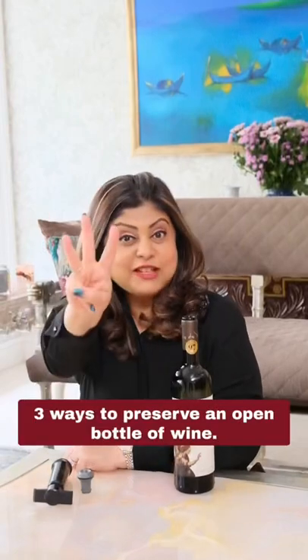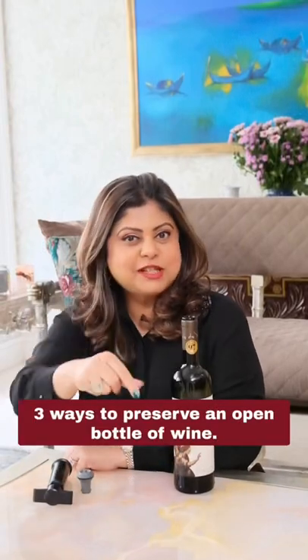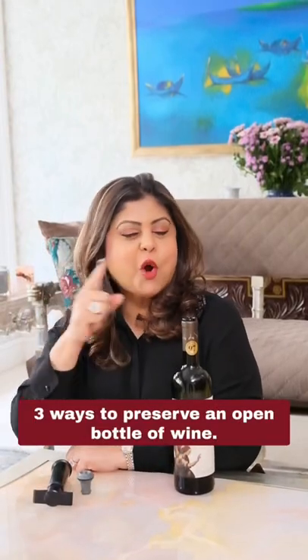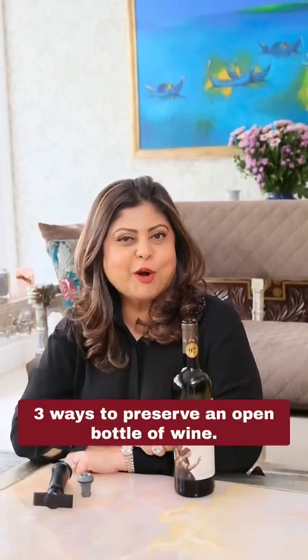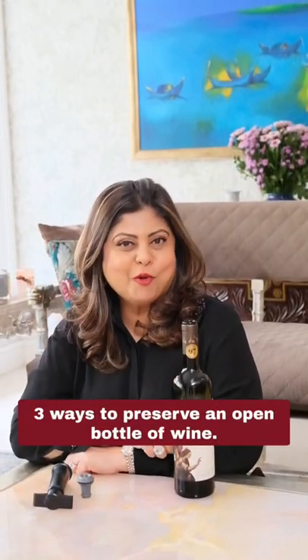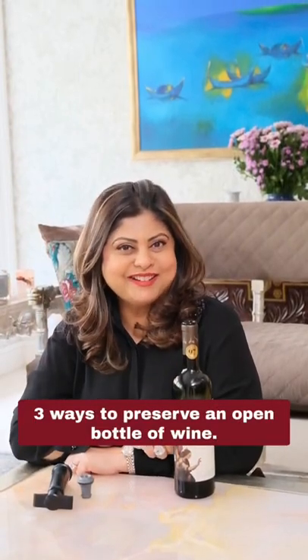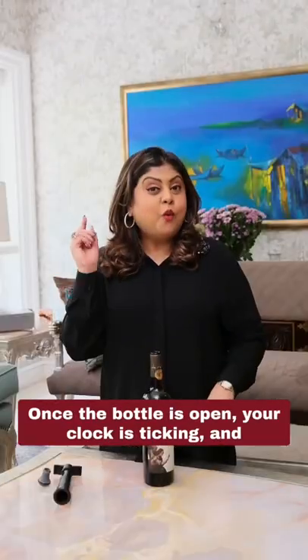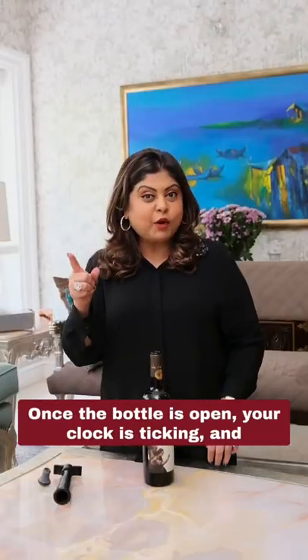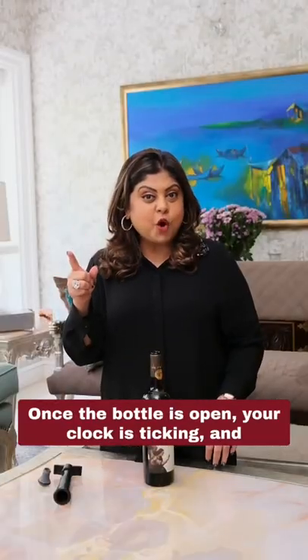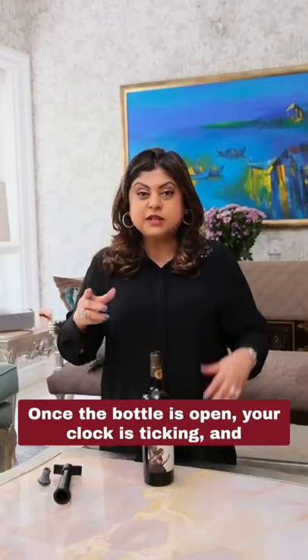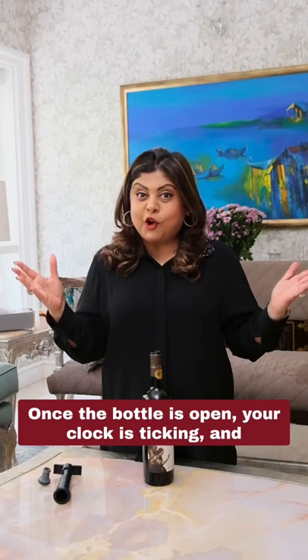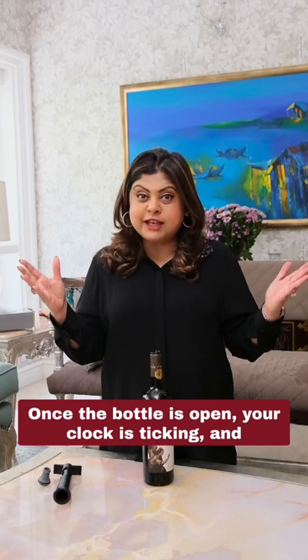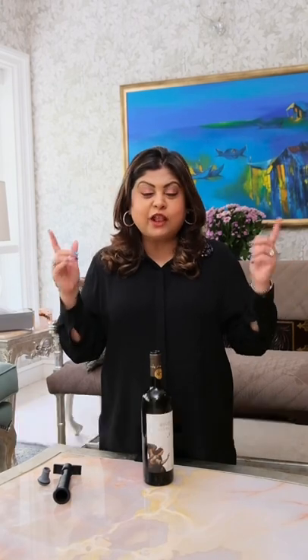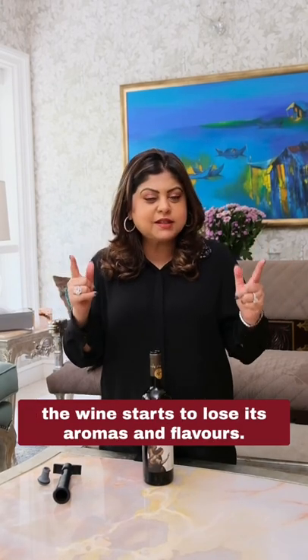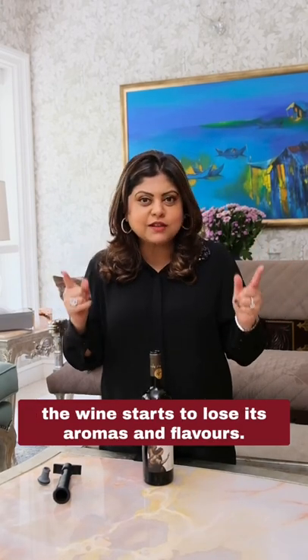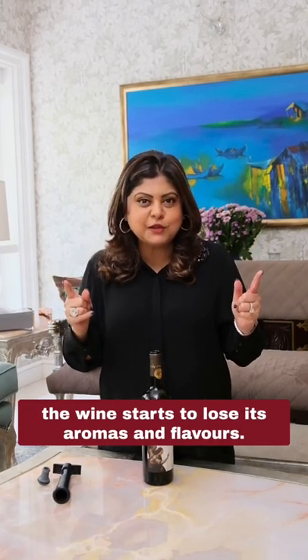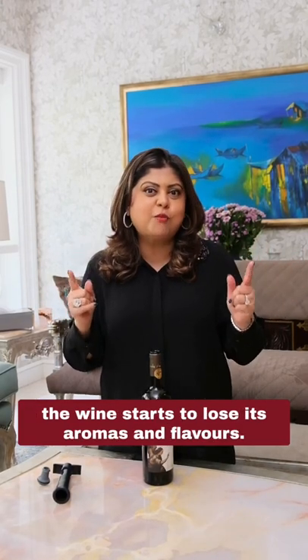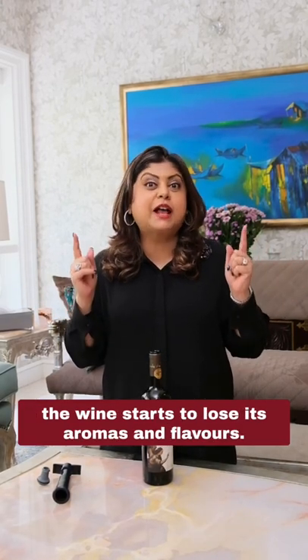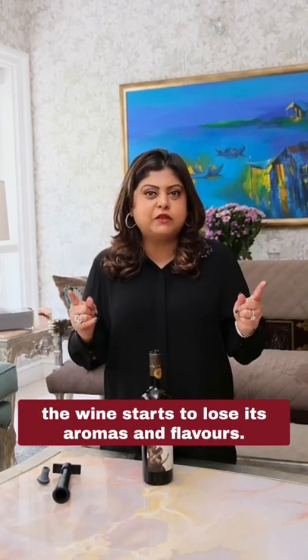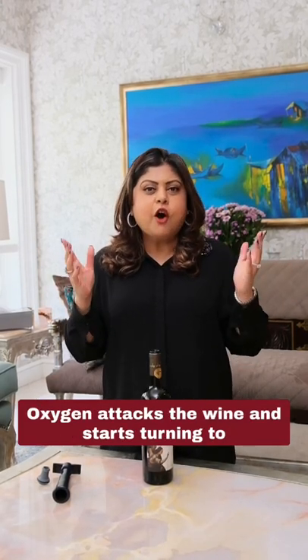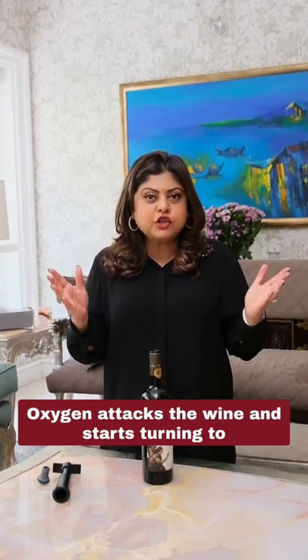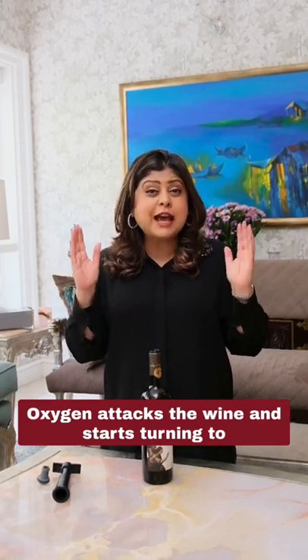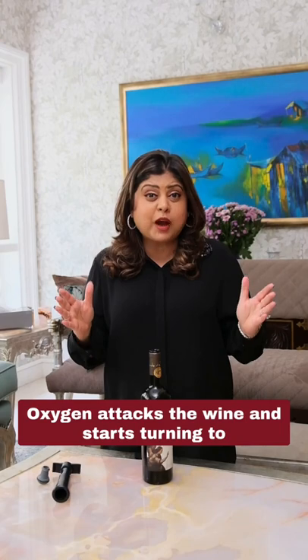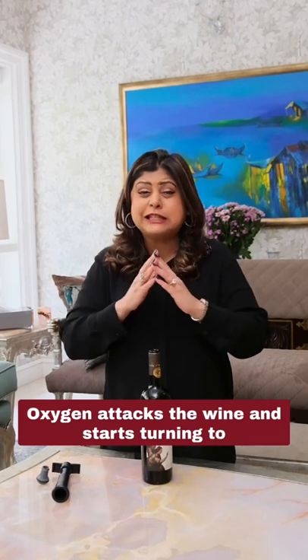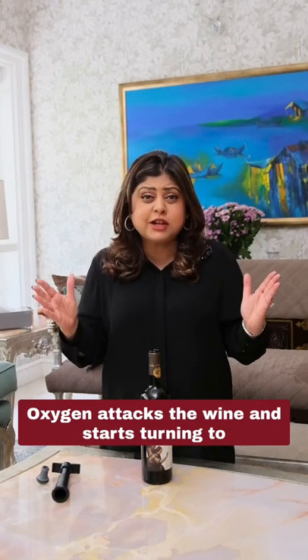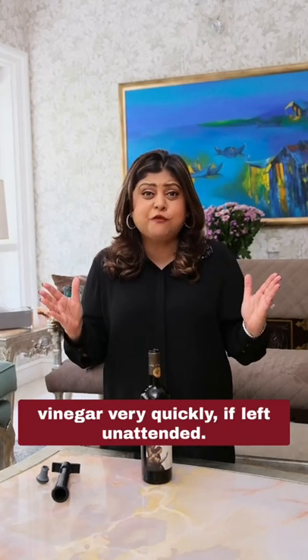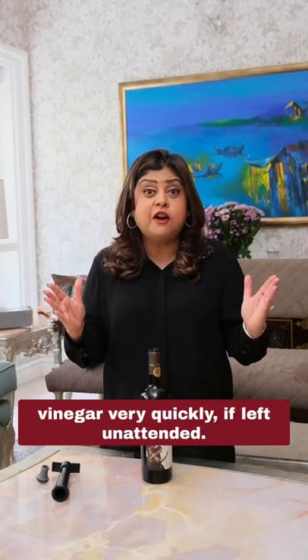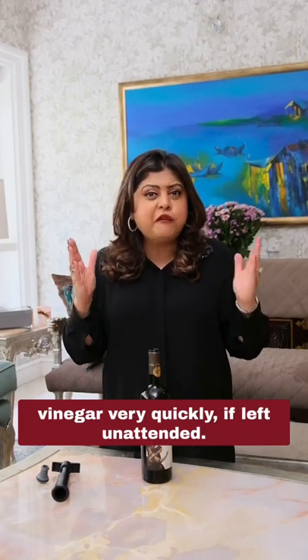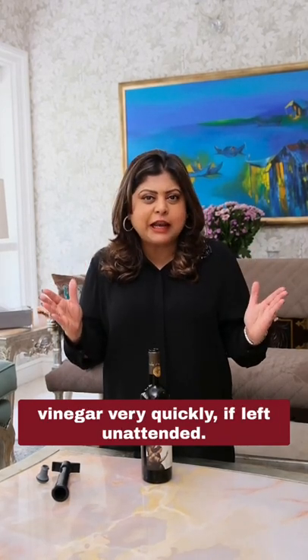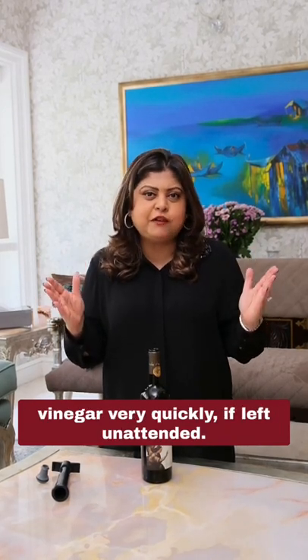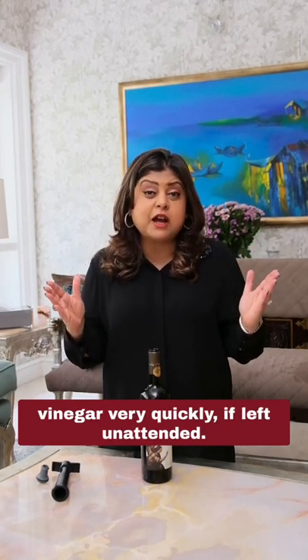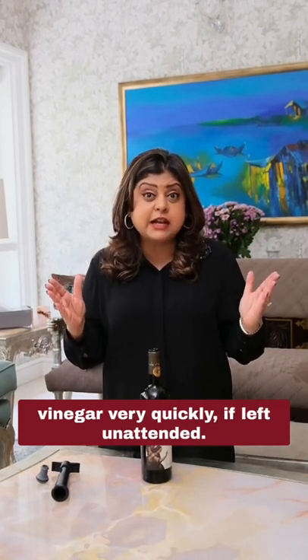Three ways to preserve an open bottle of wine. Once the bottle is opened, your clock is ticking and the wine starts to lose its aromas and flavors. Oxygen attacks the wine and starts turning it into vinegar very quickly if left unattended.